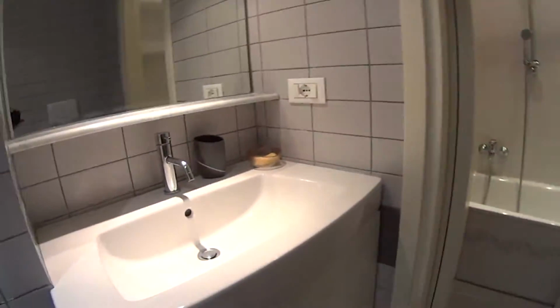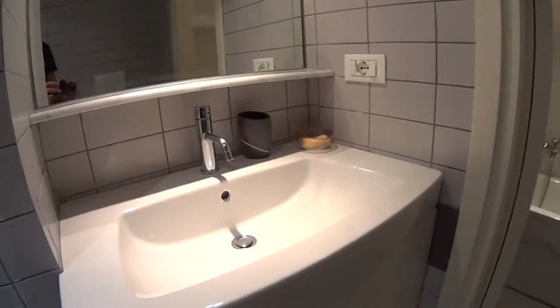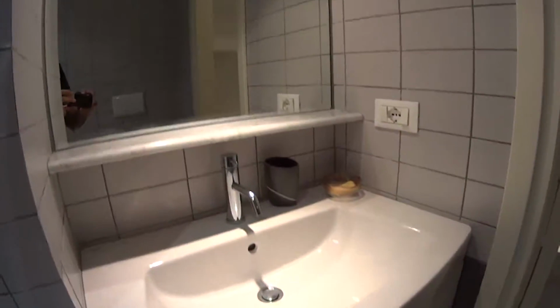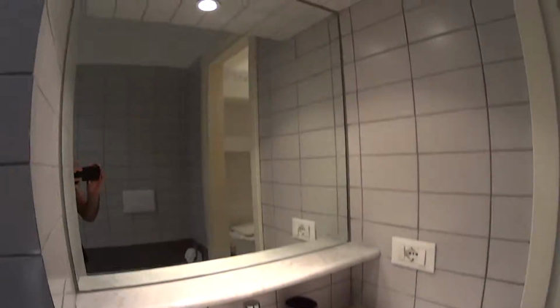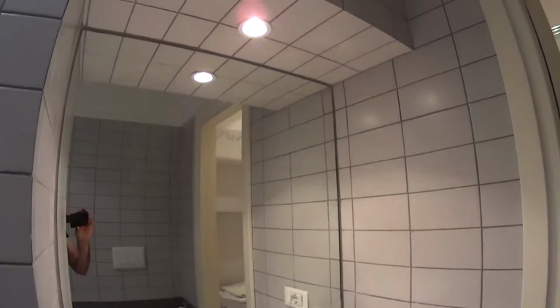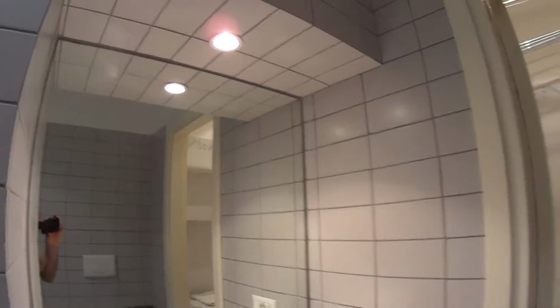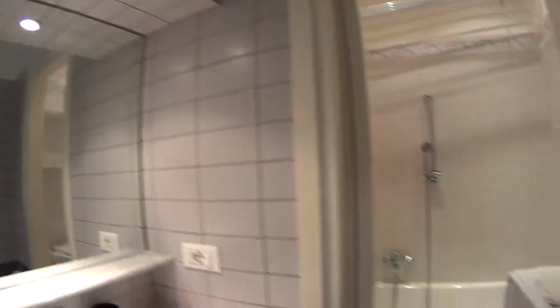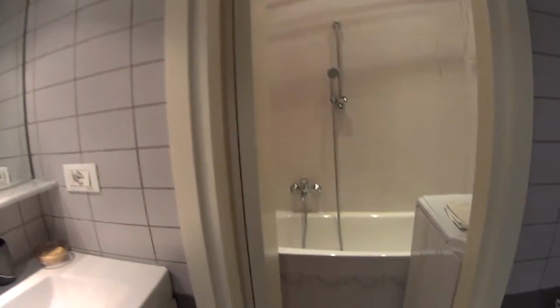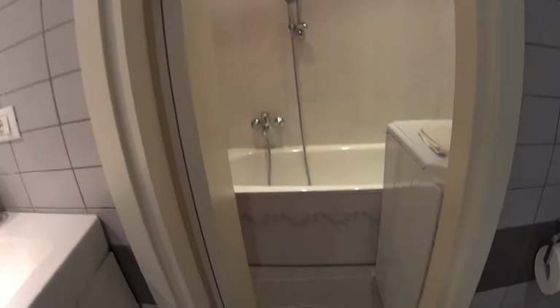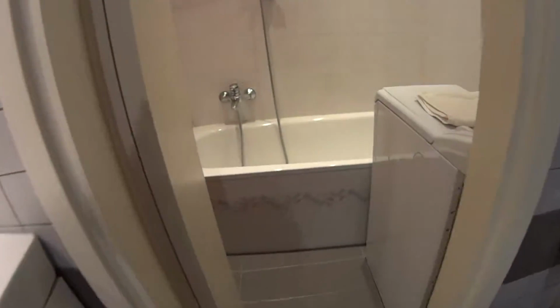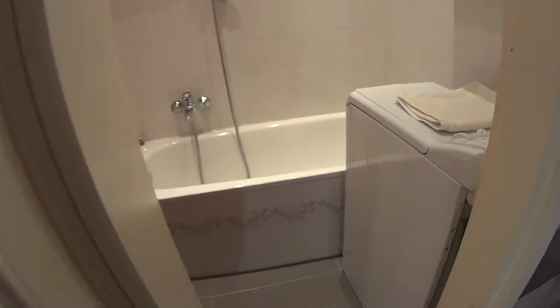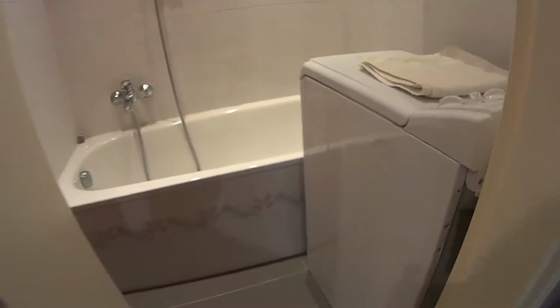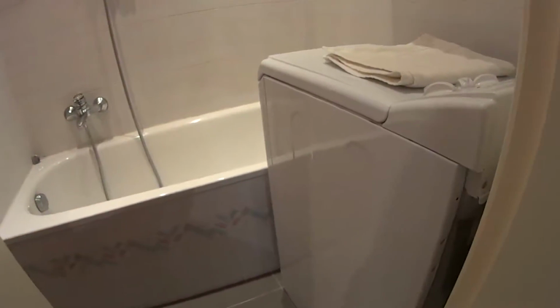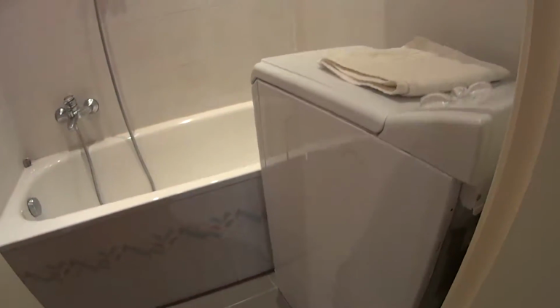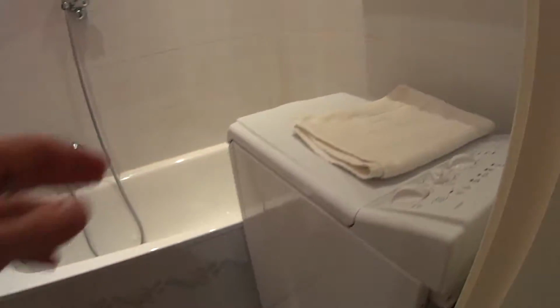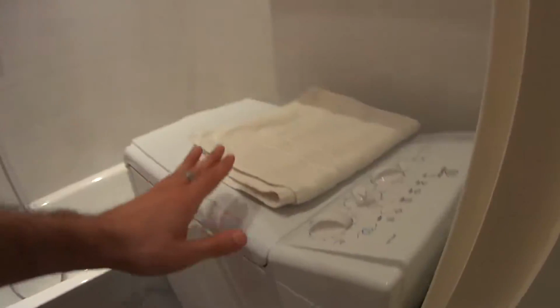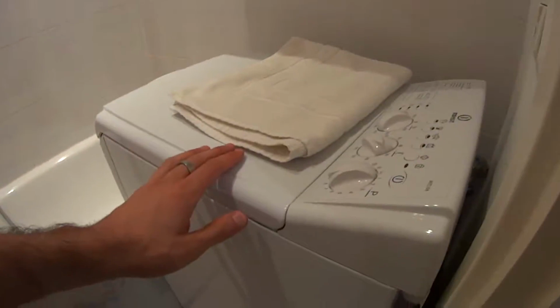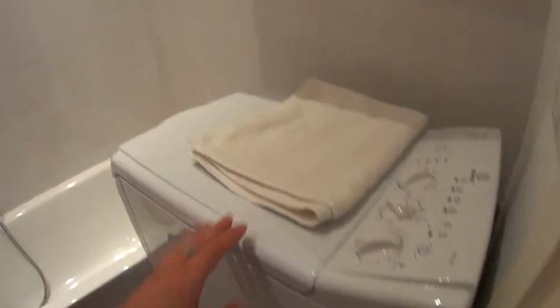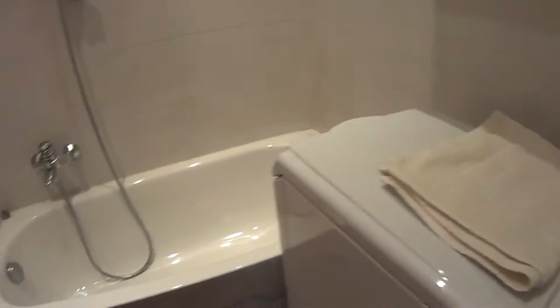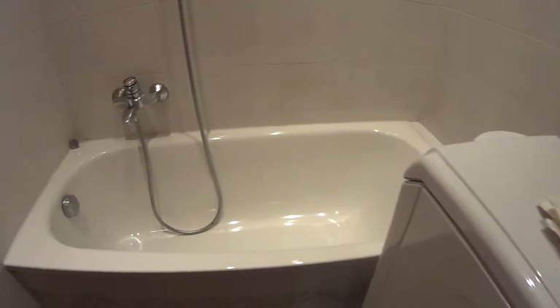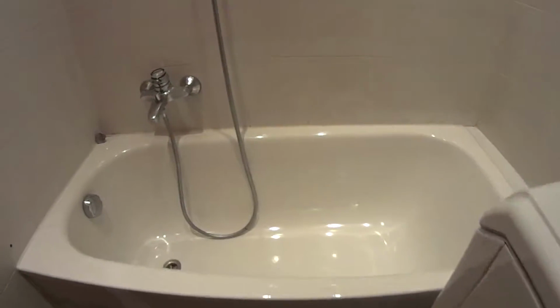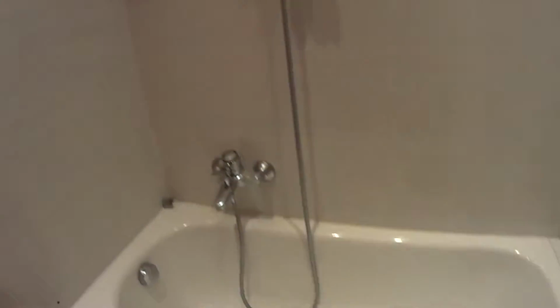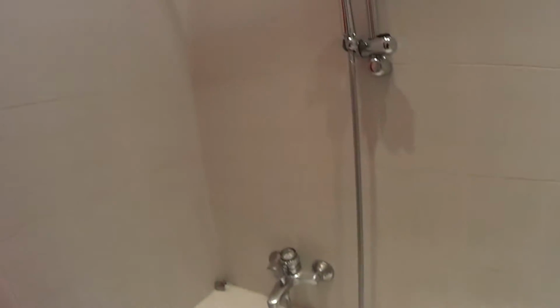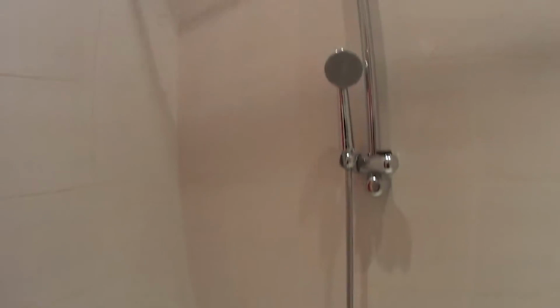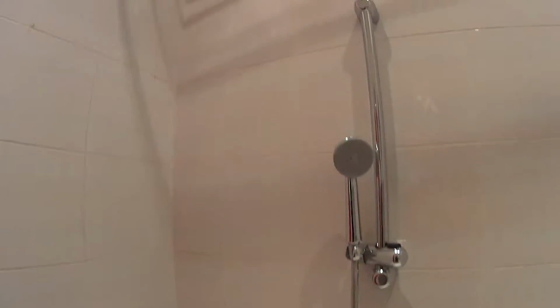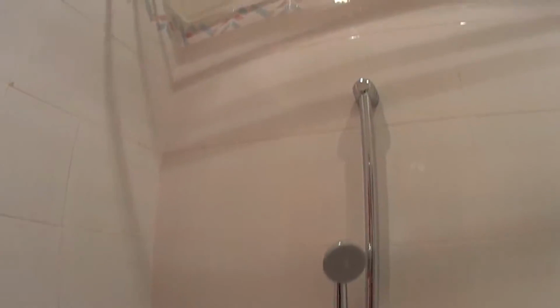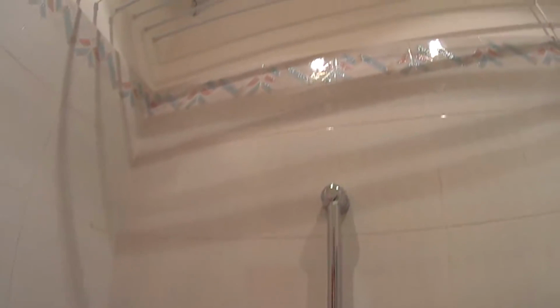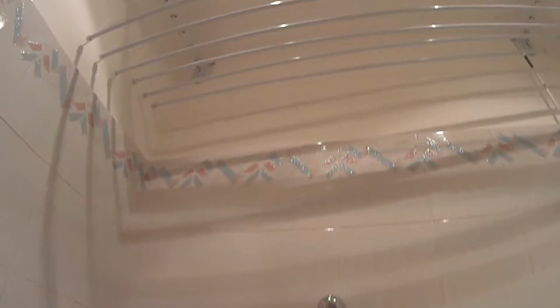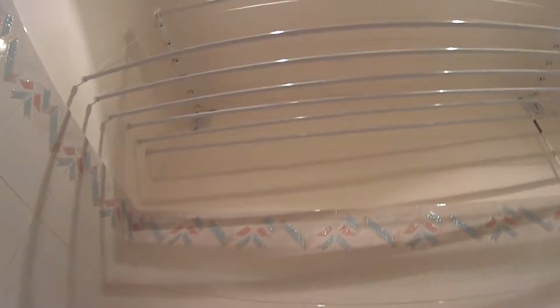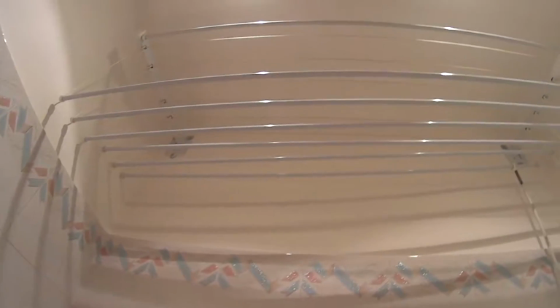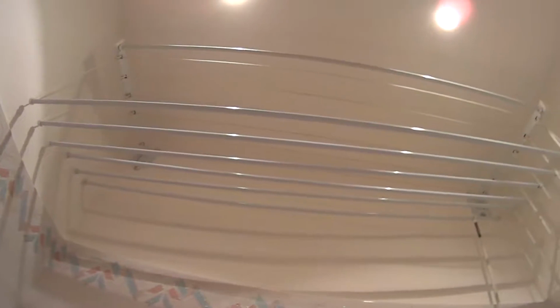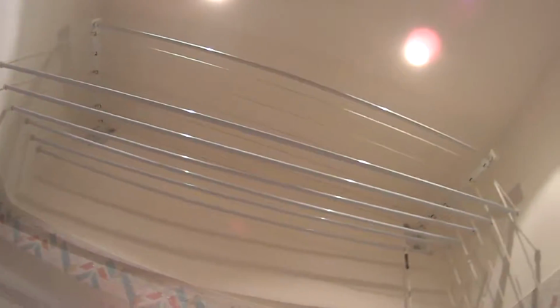A large sink with a mirror on top of it. Just behind this pocket door we have a top load washing machine and the bathtub with the shower. Up here we find the racks for drying your clothes.